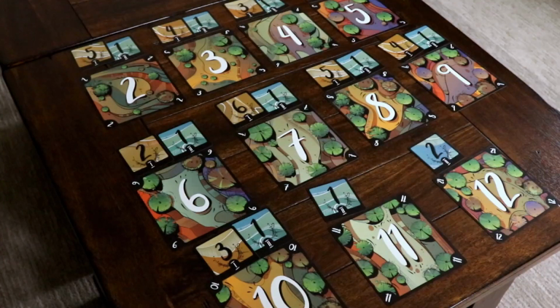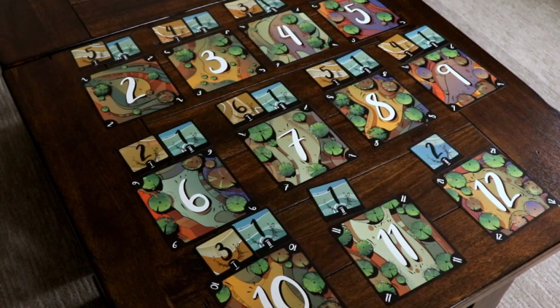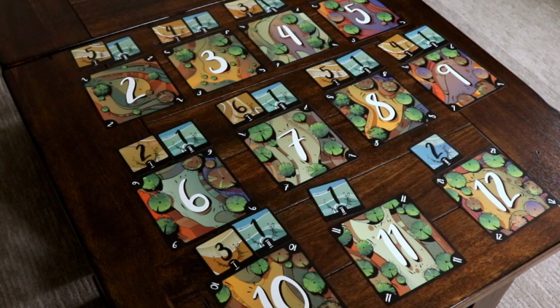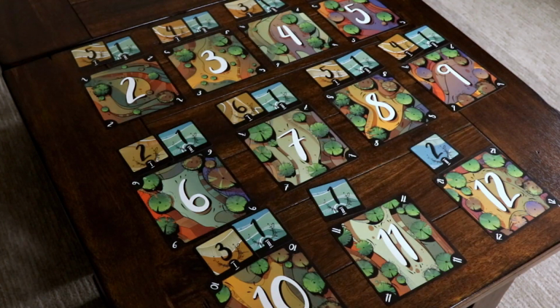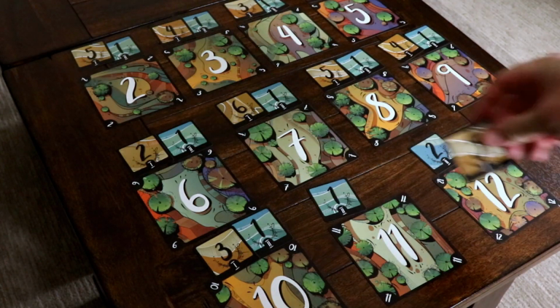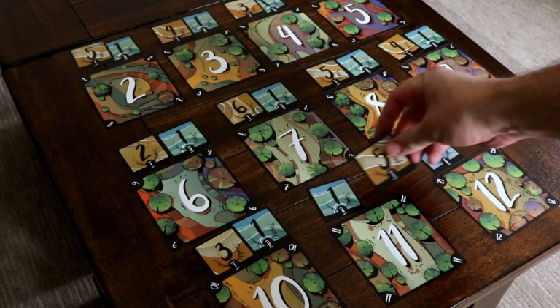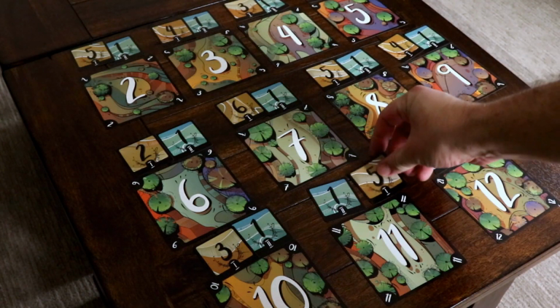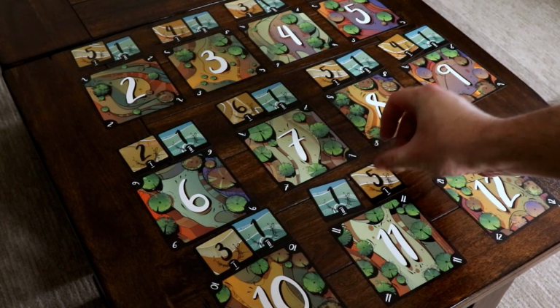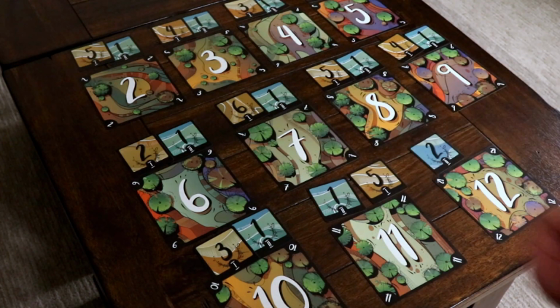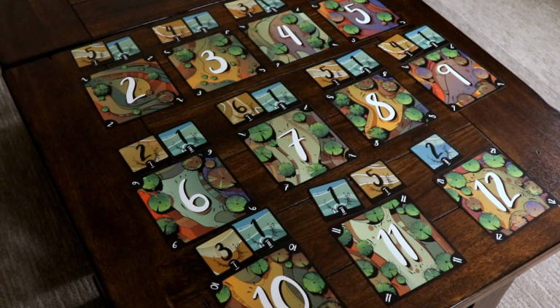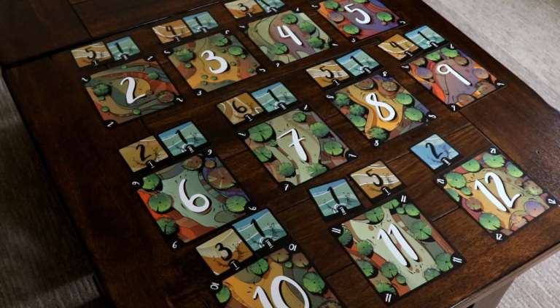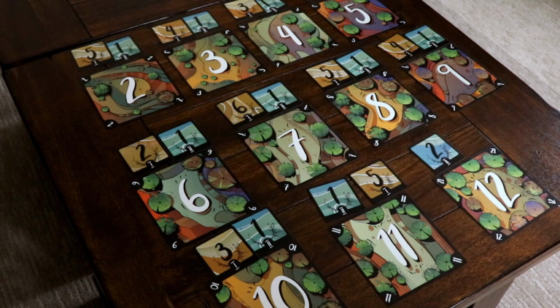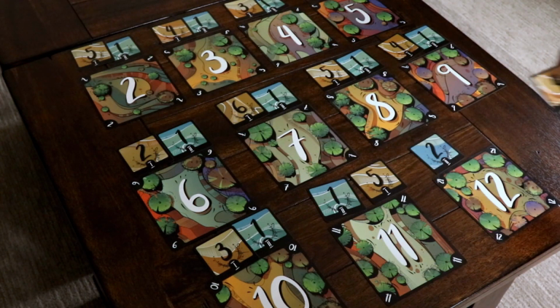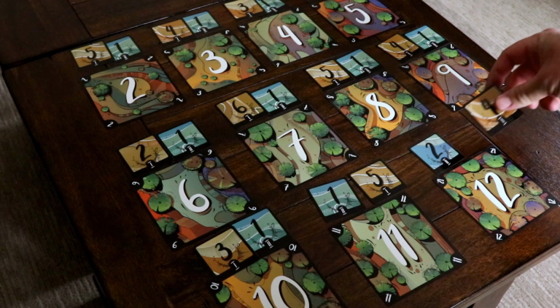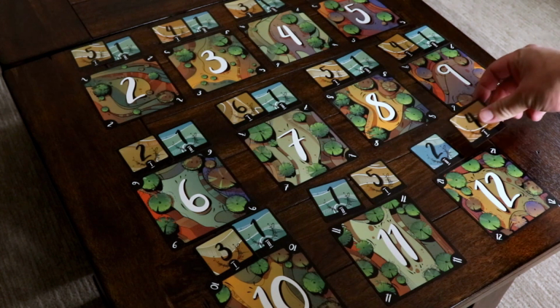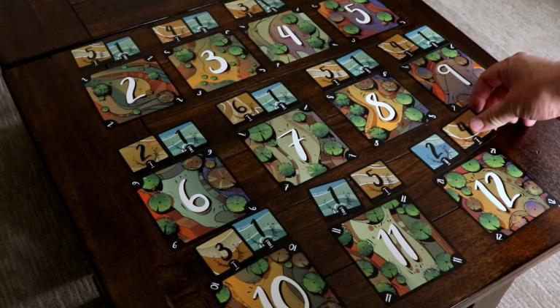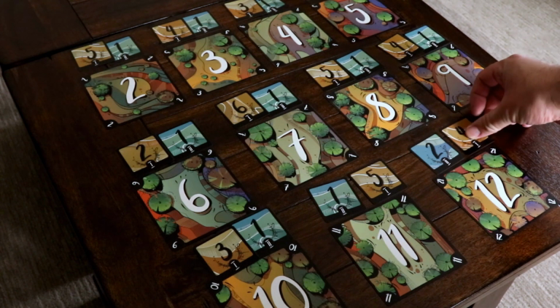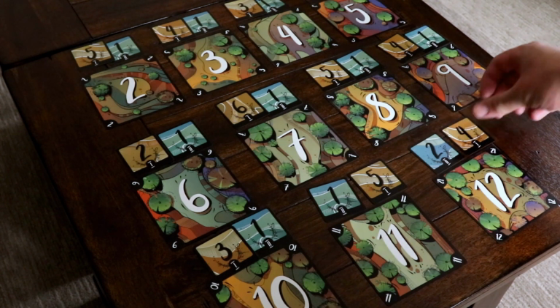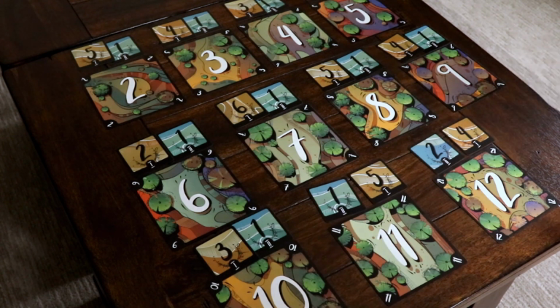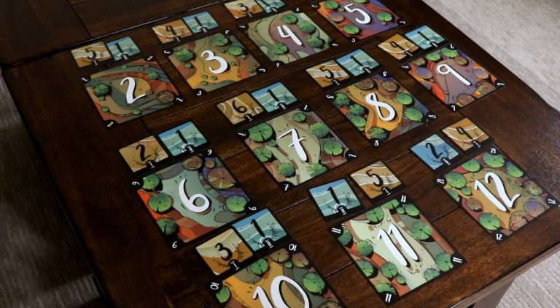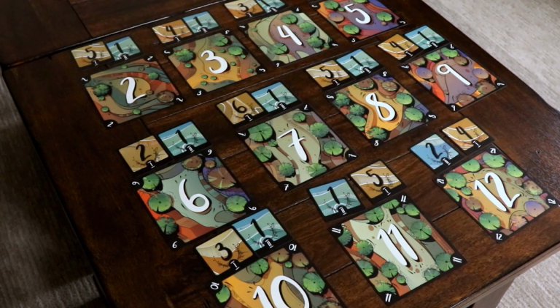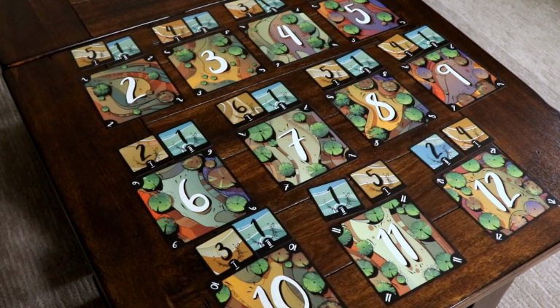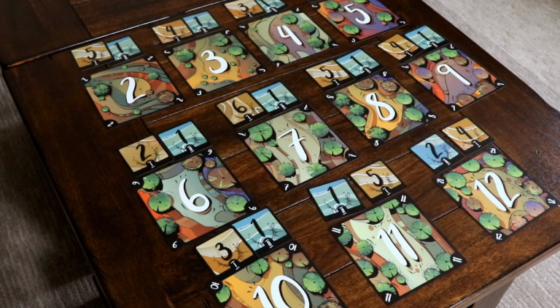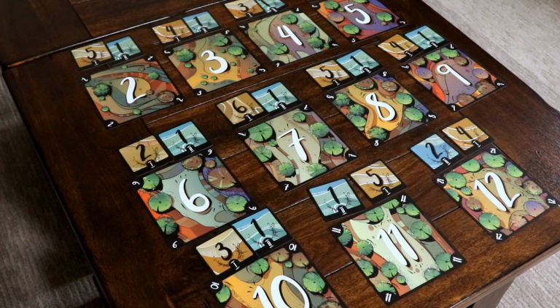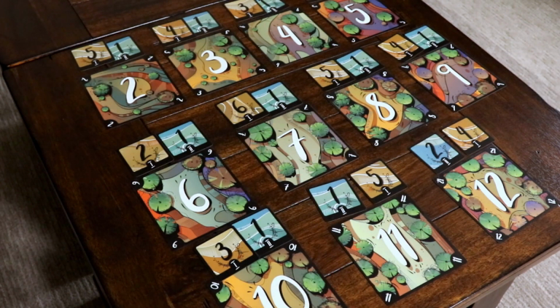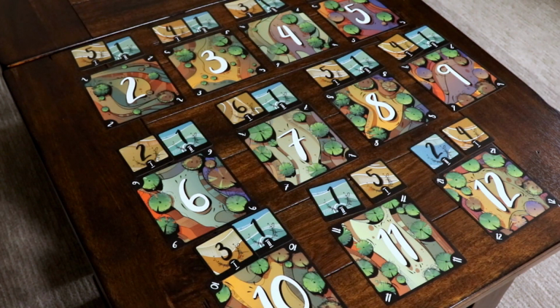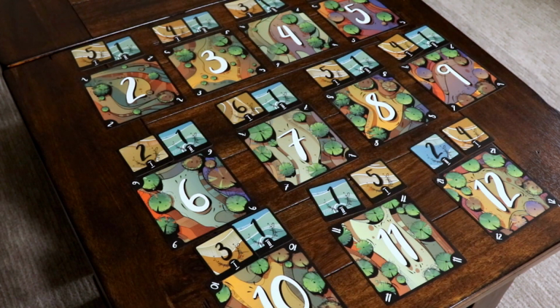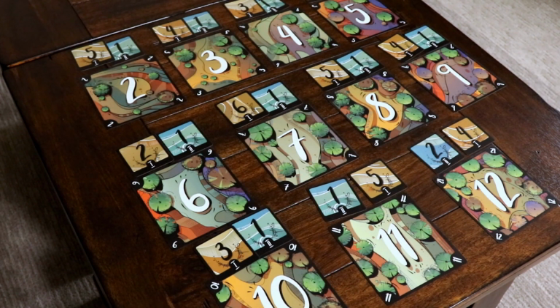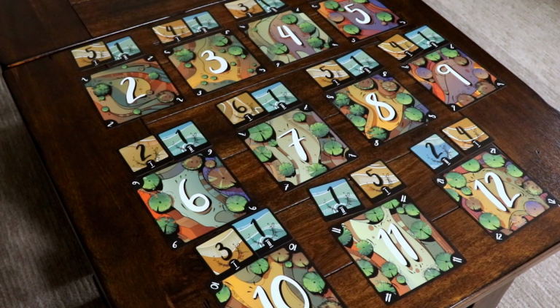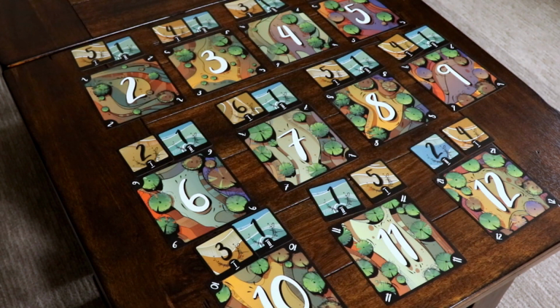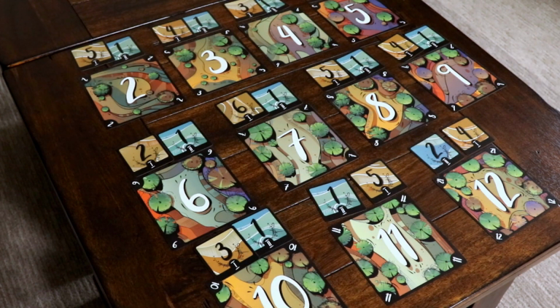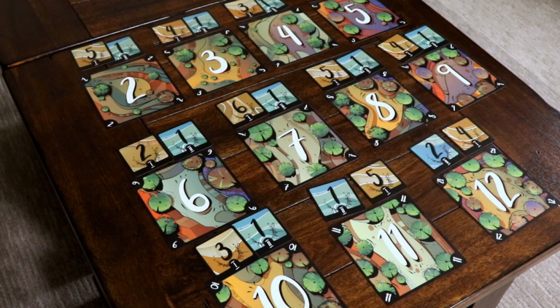Eleven tree cards labeled 2 through 12 are placed on the table, with the first place and second place scoring tokens placed above each one.